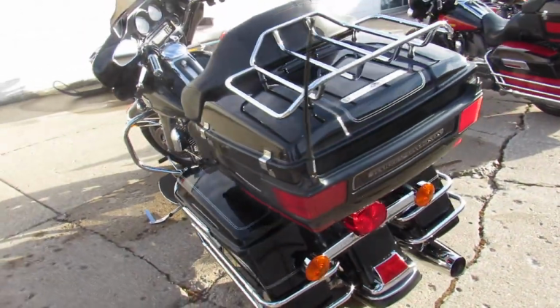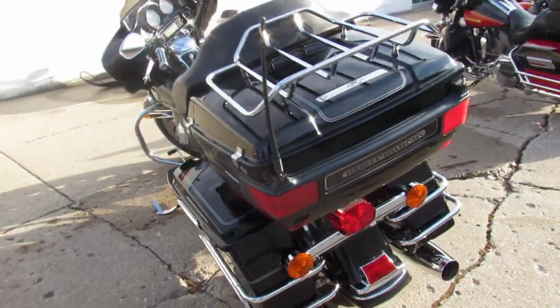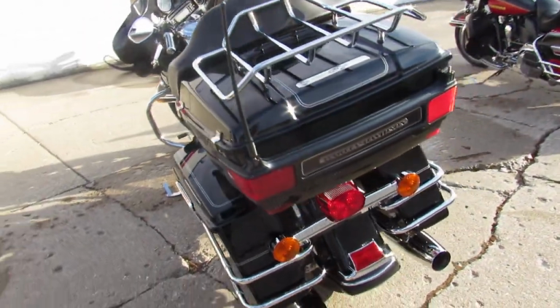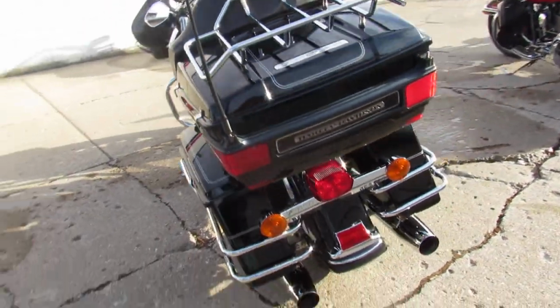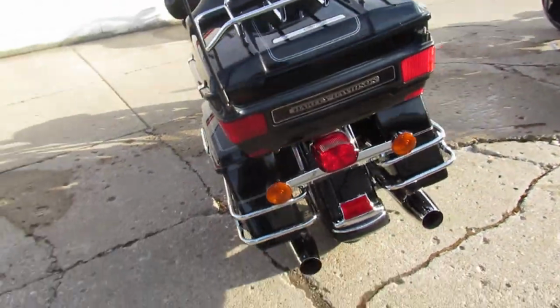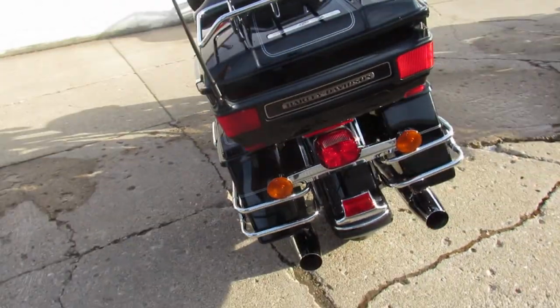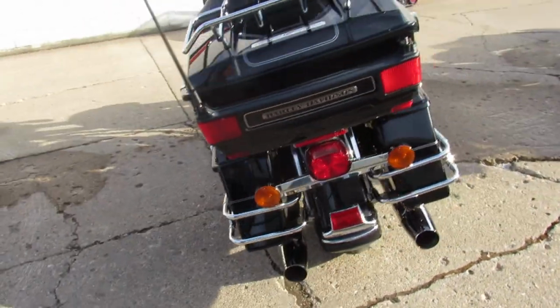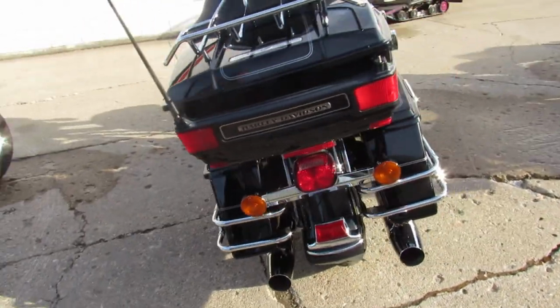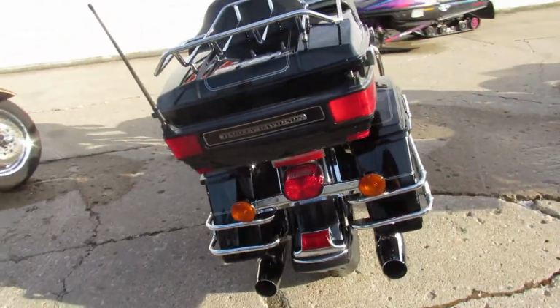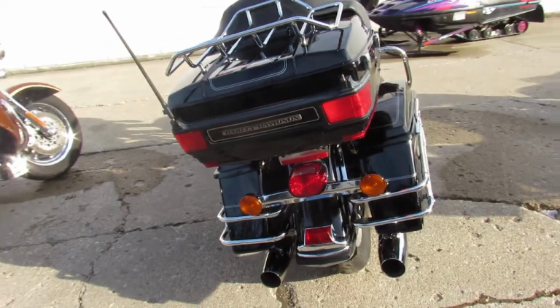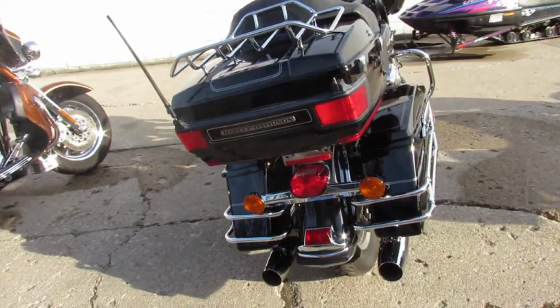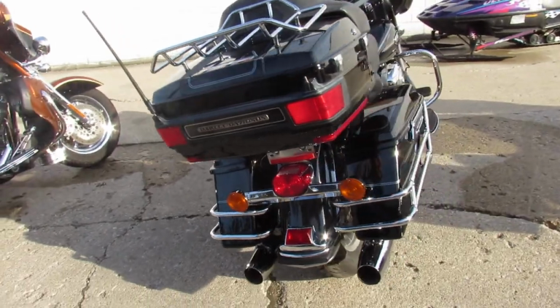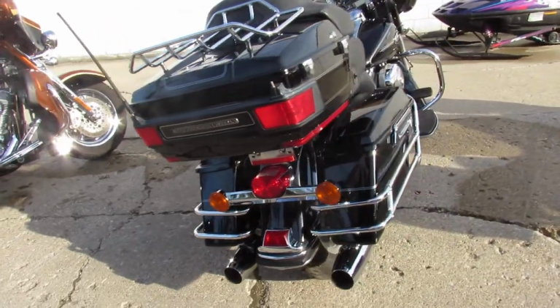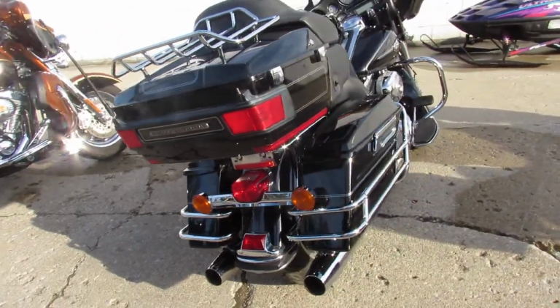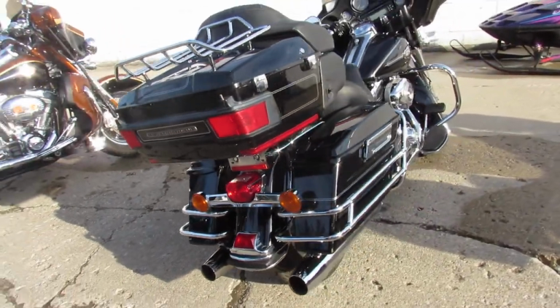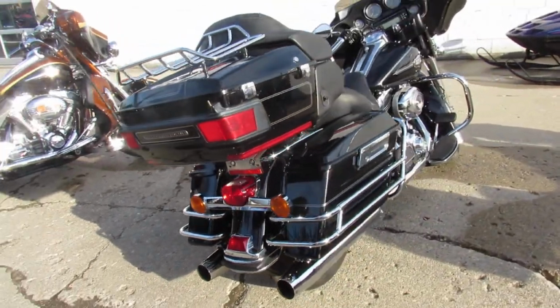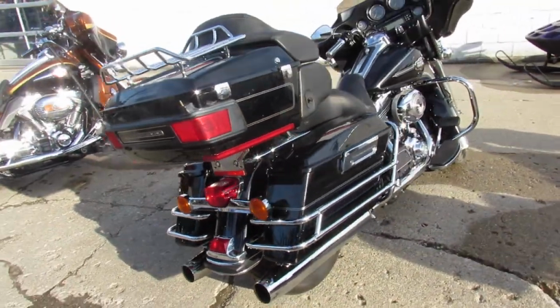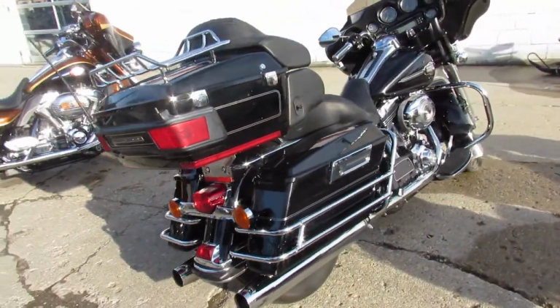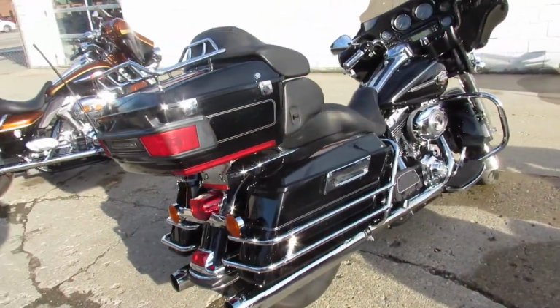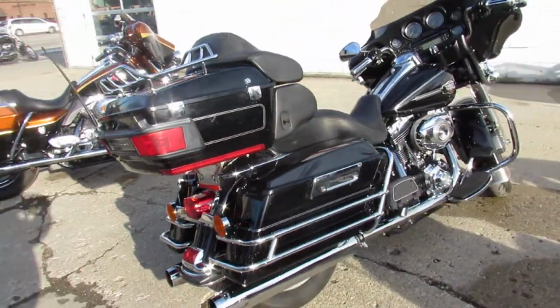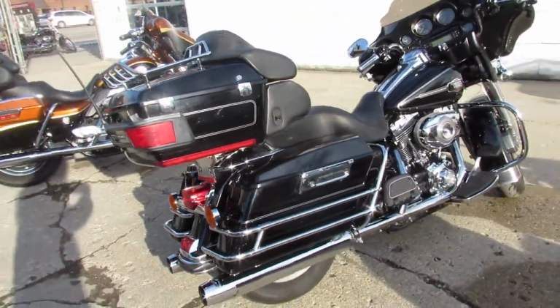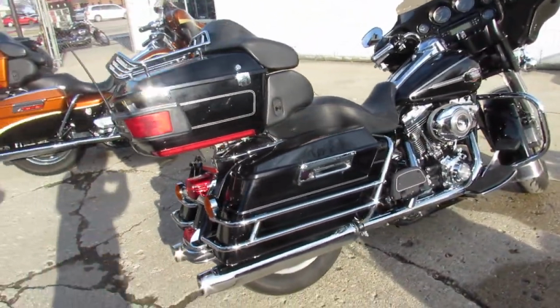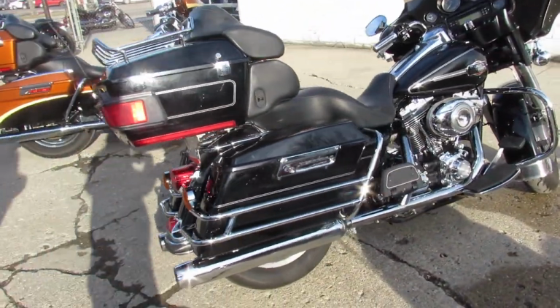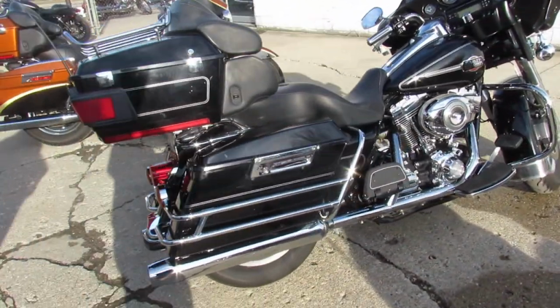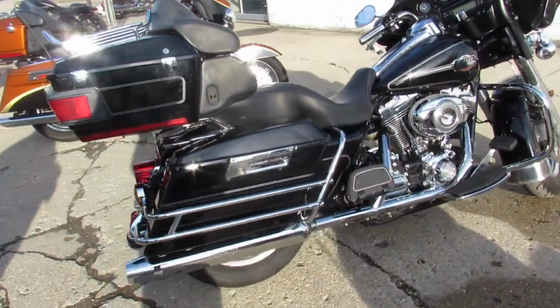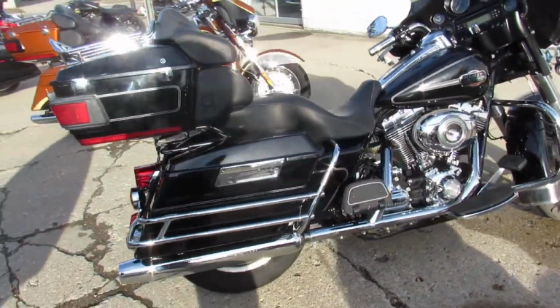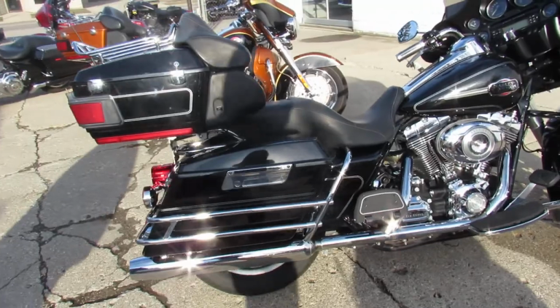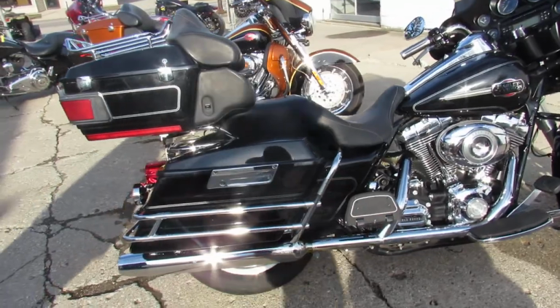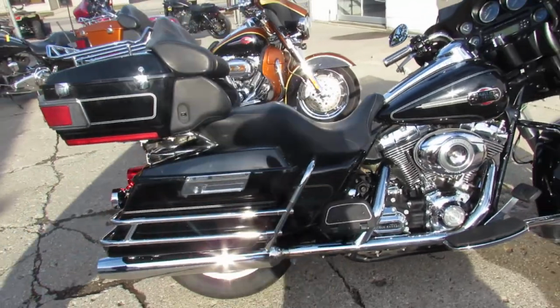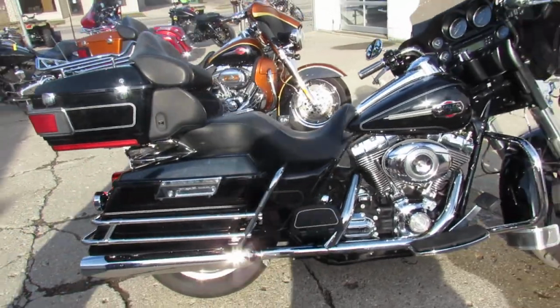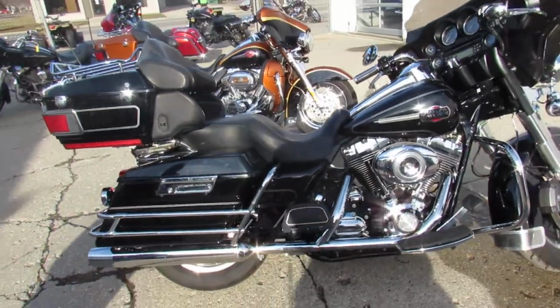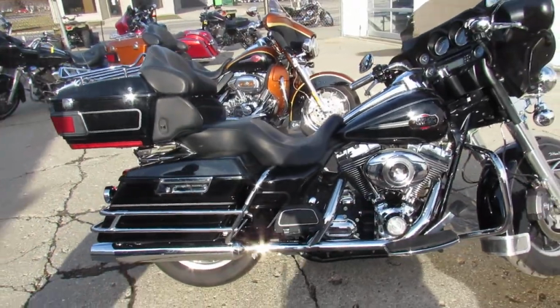Don't miss it. Guaranteed financing, leasing programs, layaway programs. Your trades are always welcome. Give us a call at 810-648-9500.